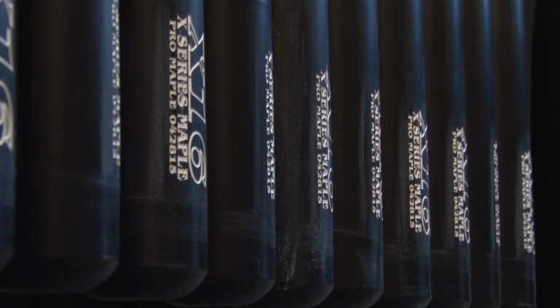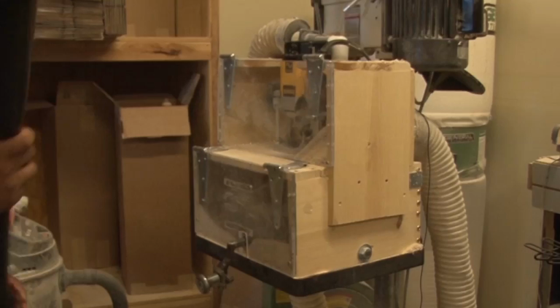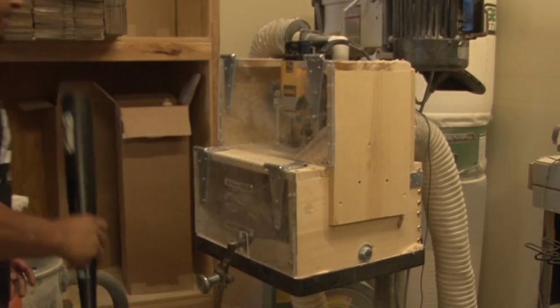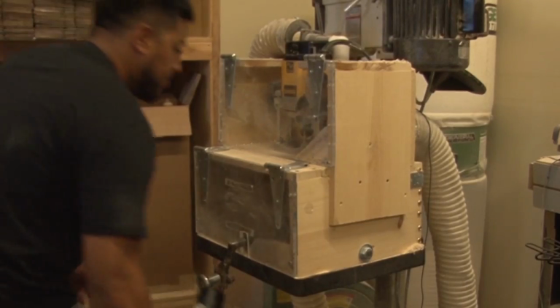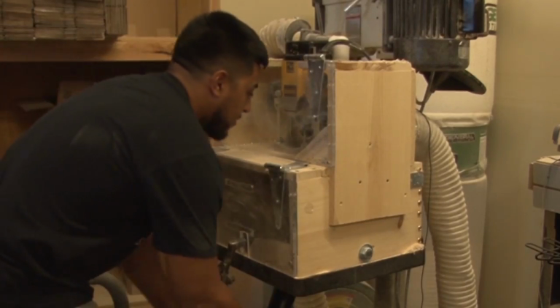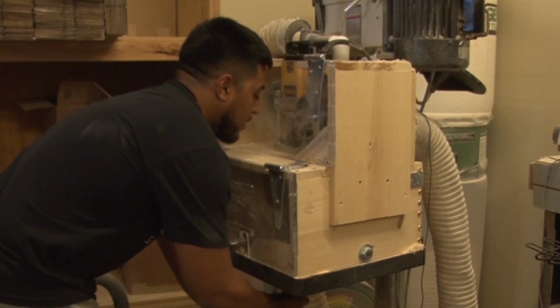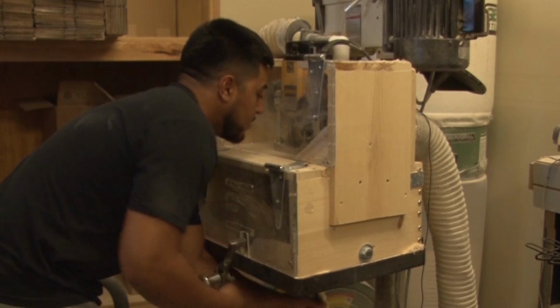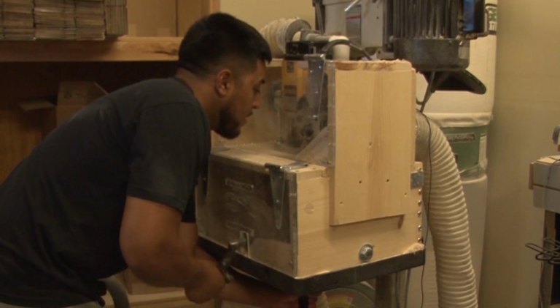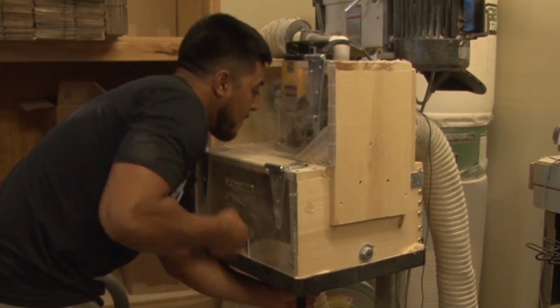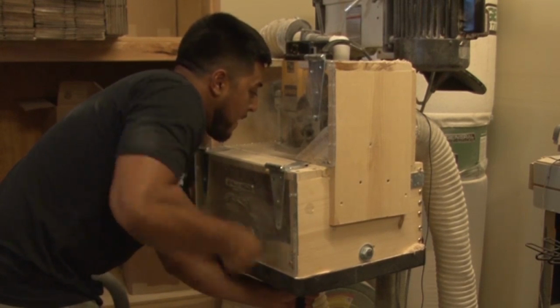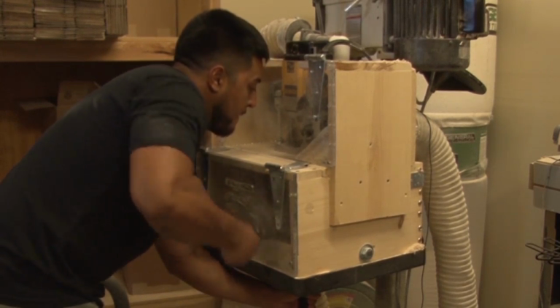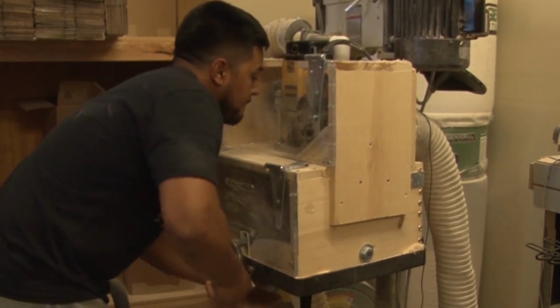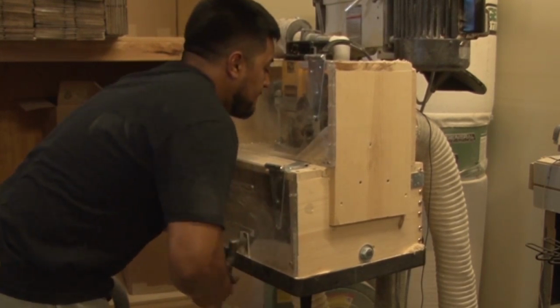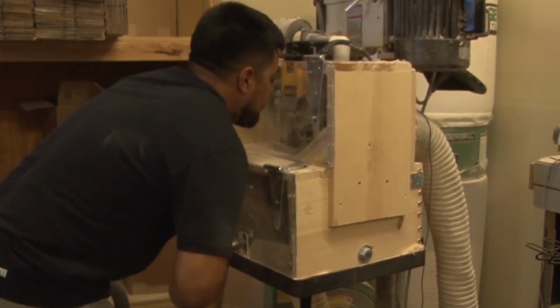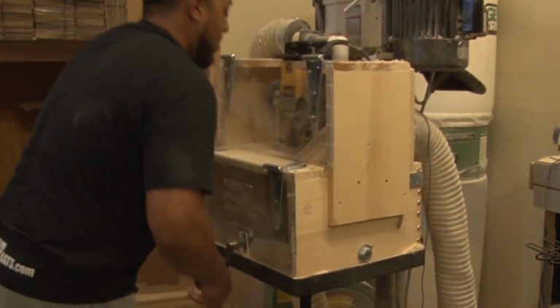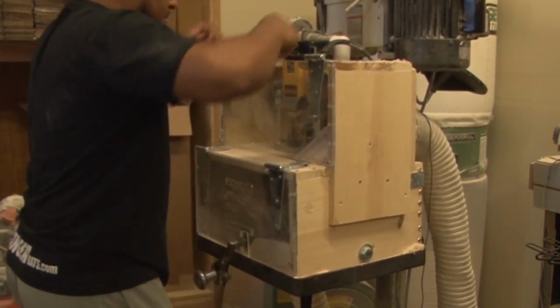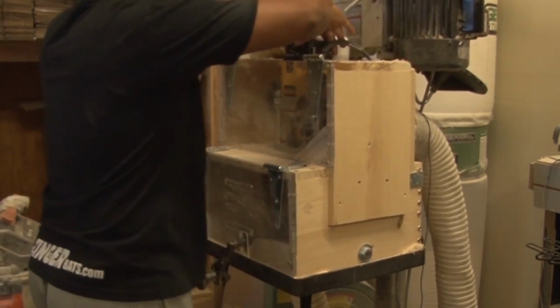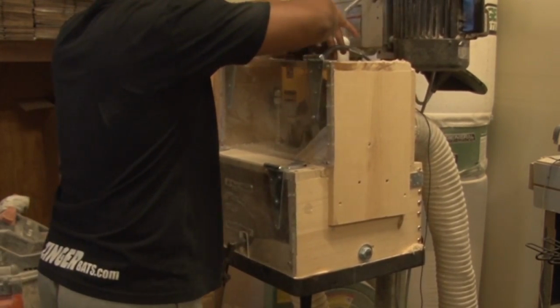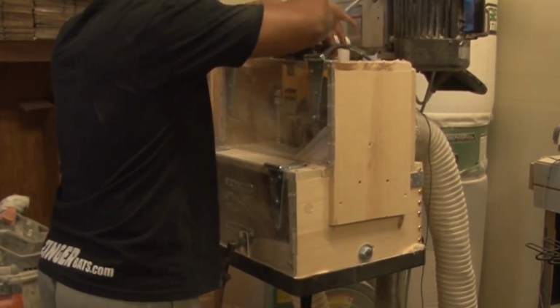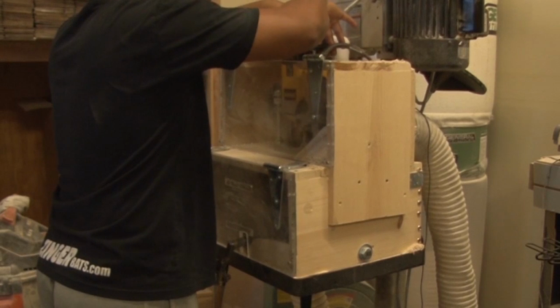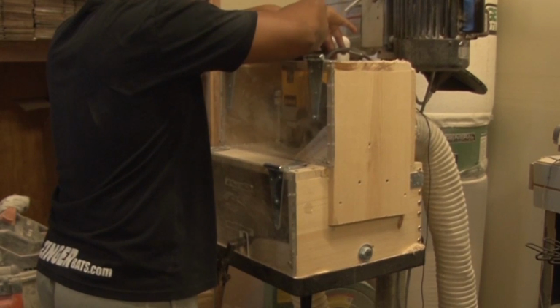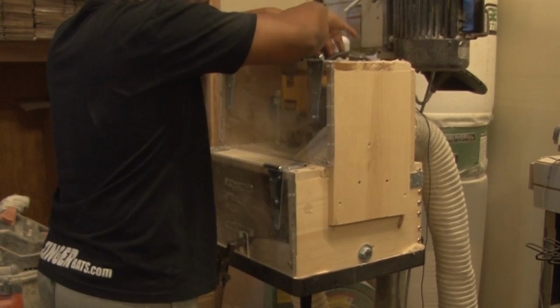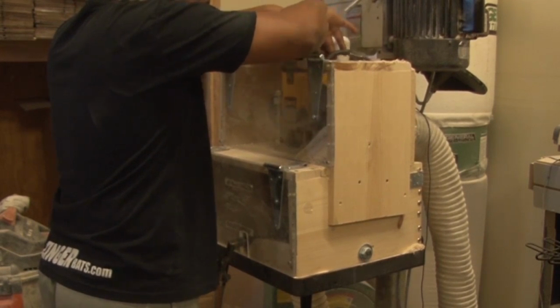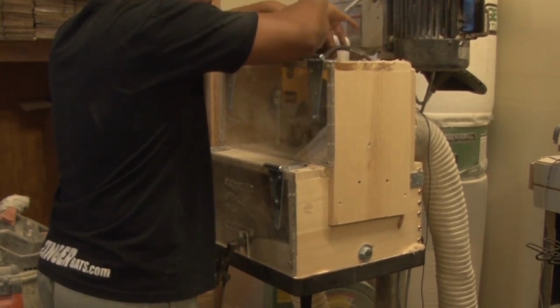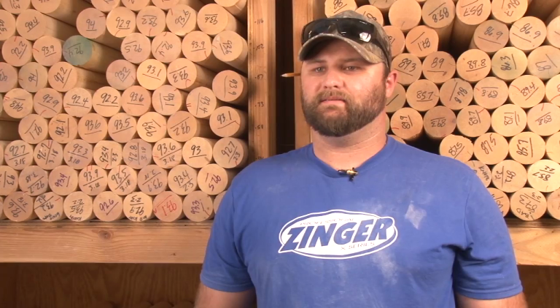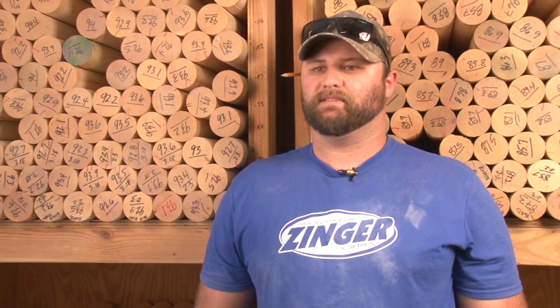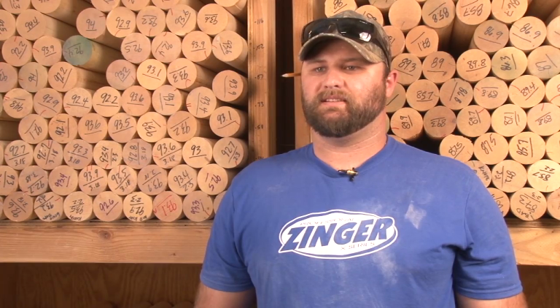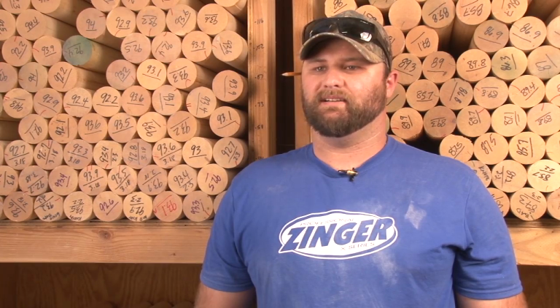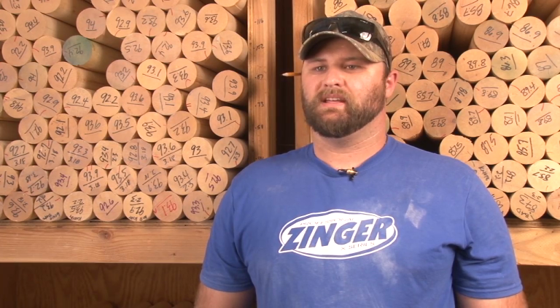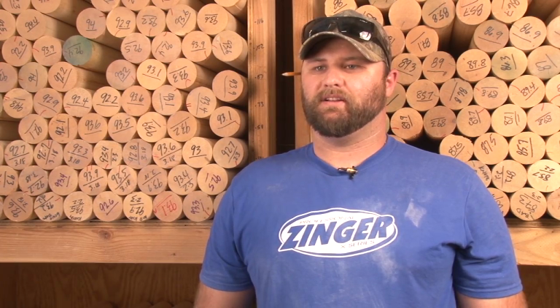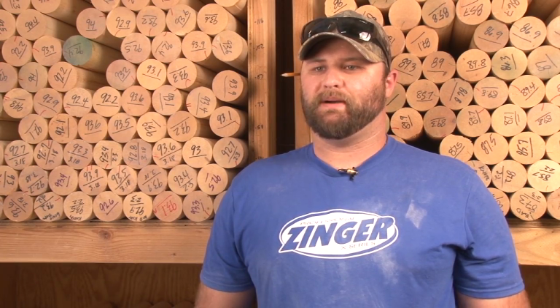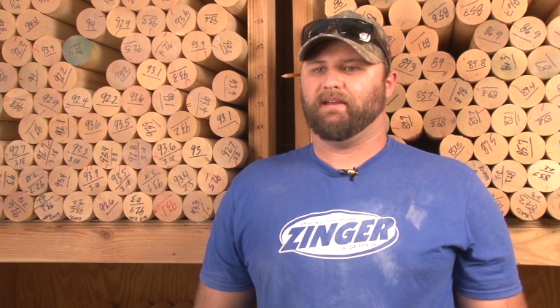We'll cup the end of the bat — it's just taking about an ounce out of the barrel. Some players have to have it just because they're particular about it, but mostly it's just for weight. It'll just take a little scoop out of the end.